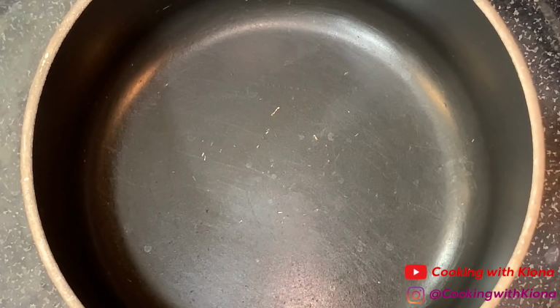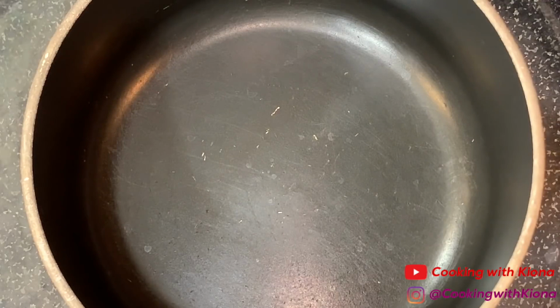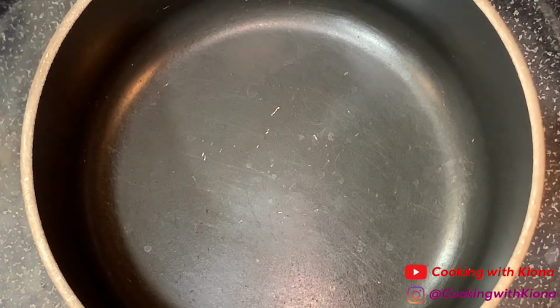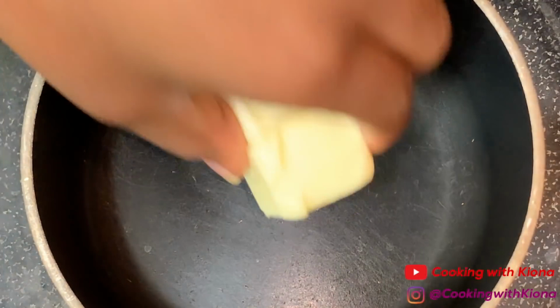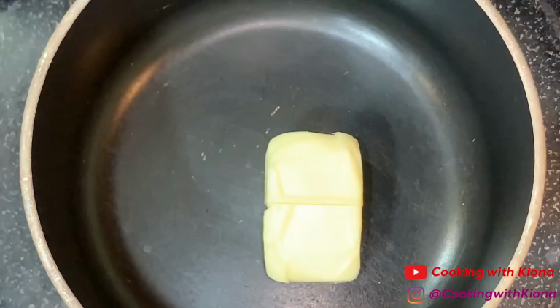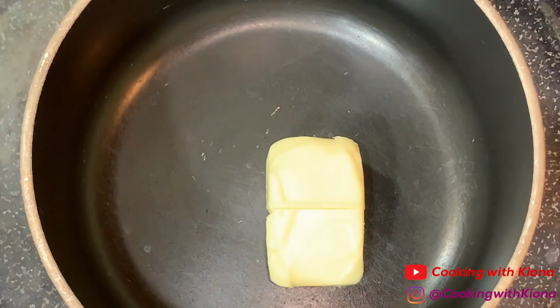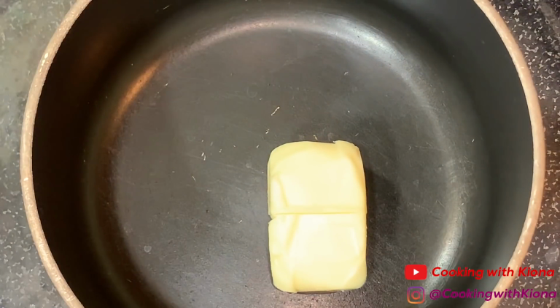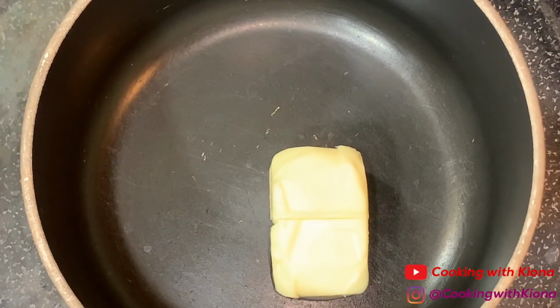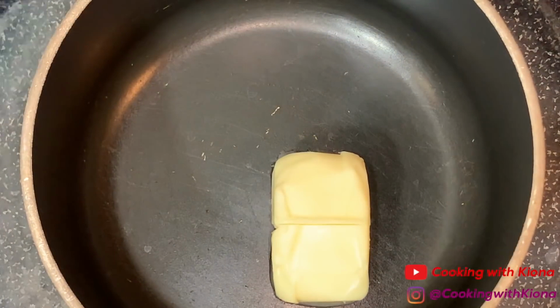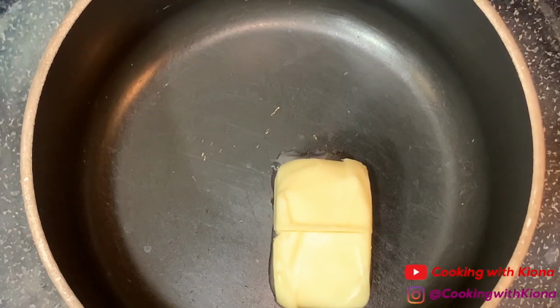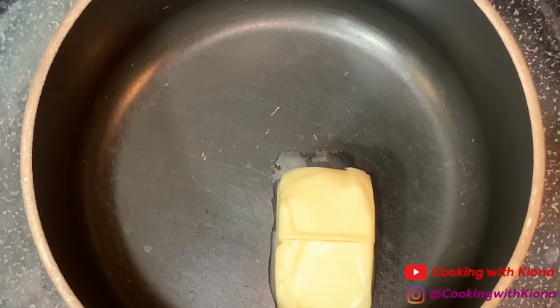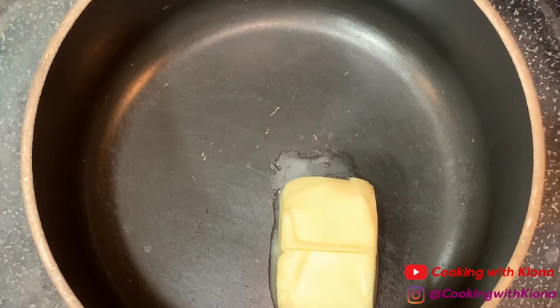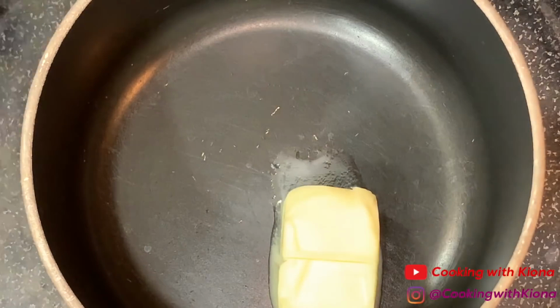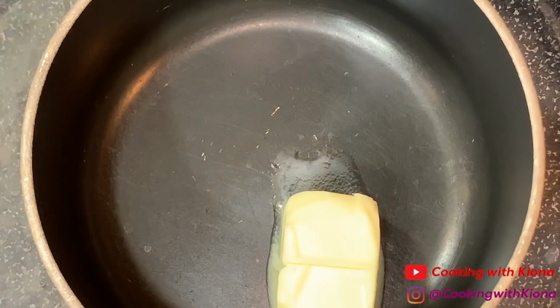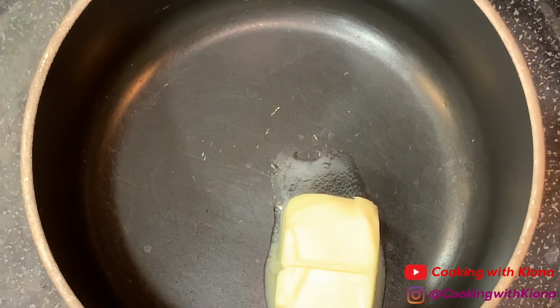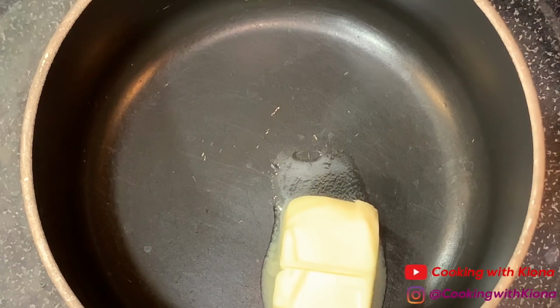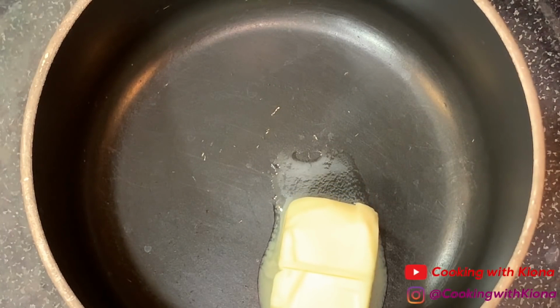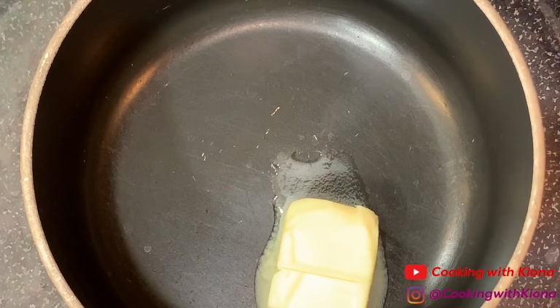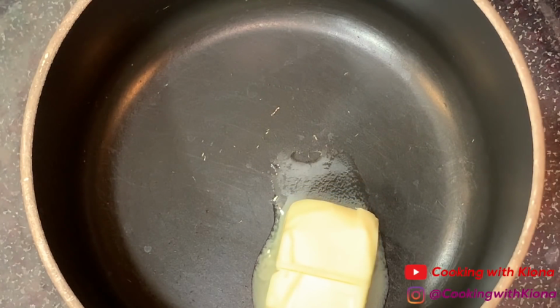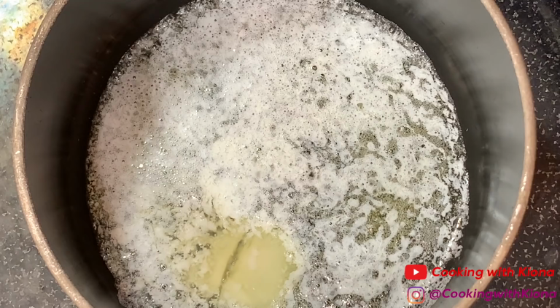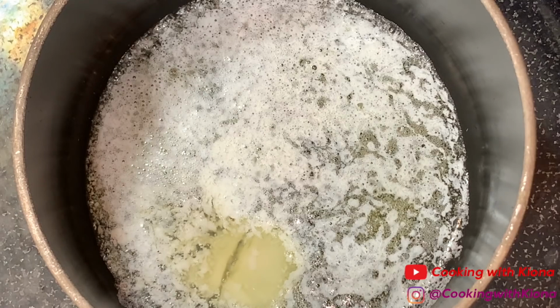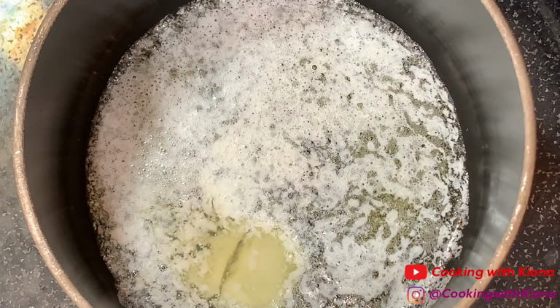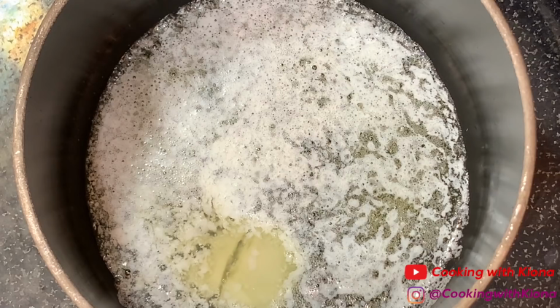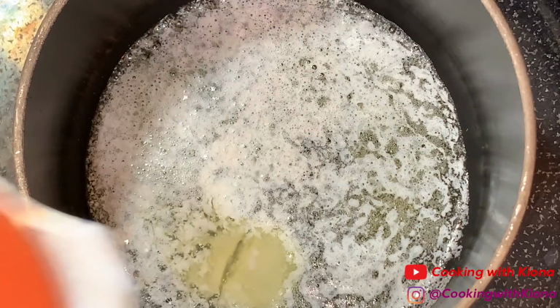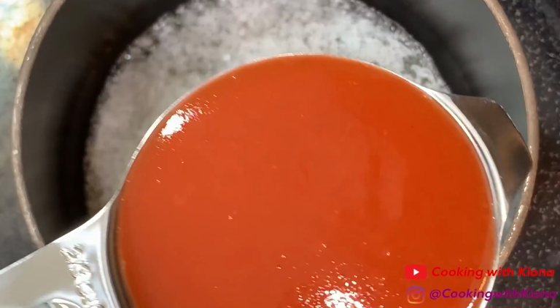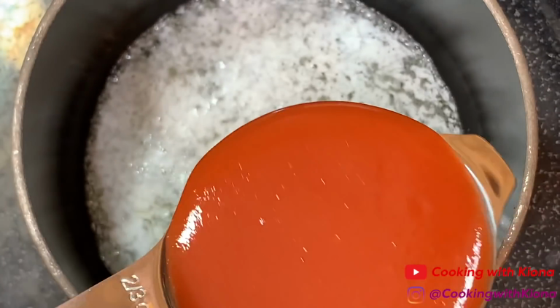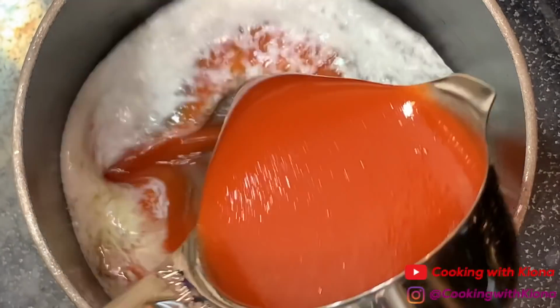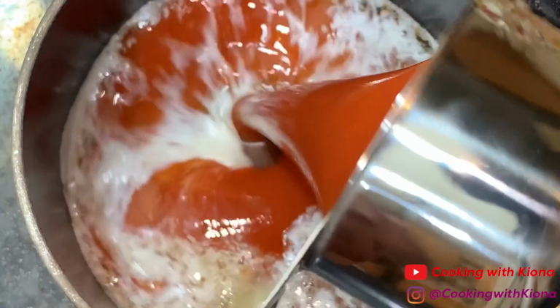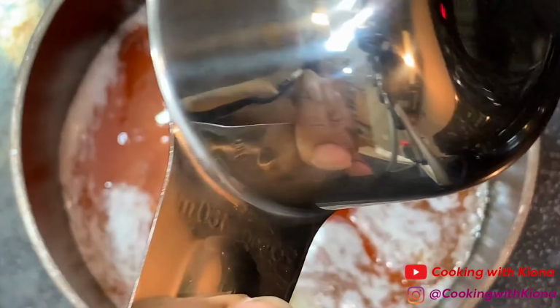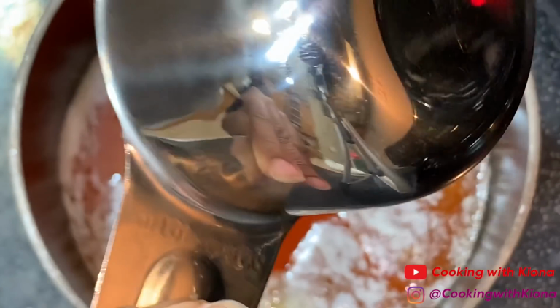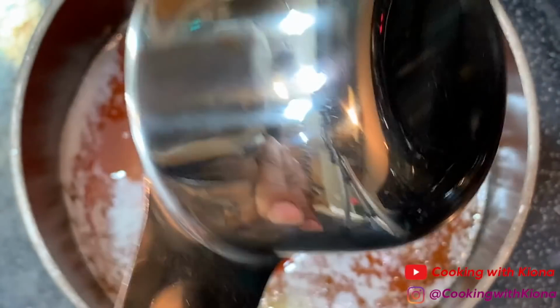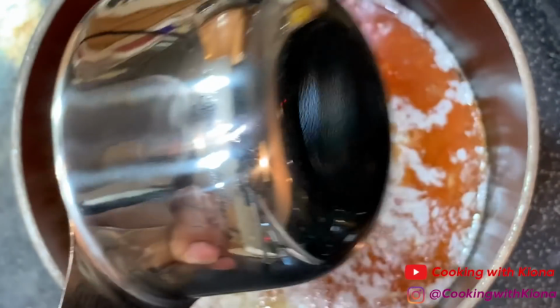We're gonna begin by making the buffalo sauce. Melt 3 tablespoons of butter in a small sauce pan over medium heat. When the butter is melted, add 2/3 cup of red hot original hot sauce.